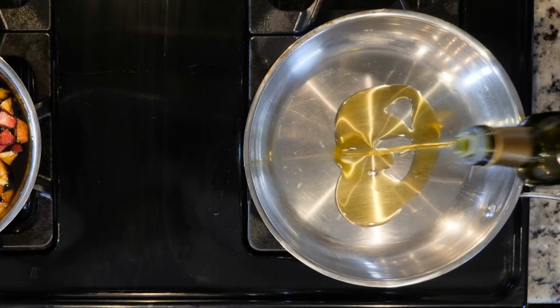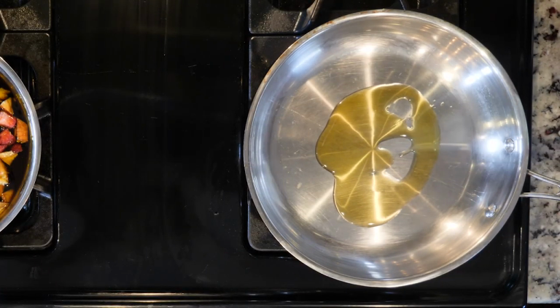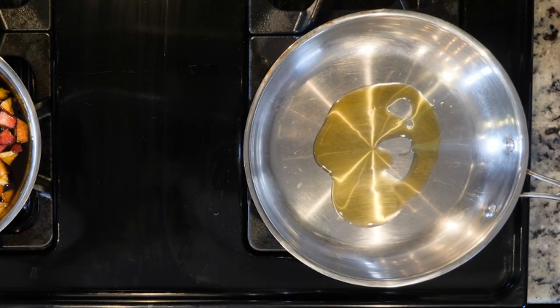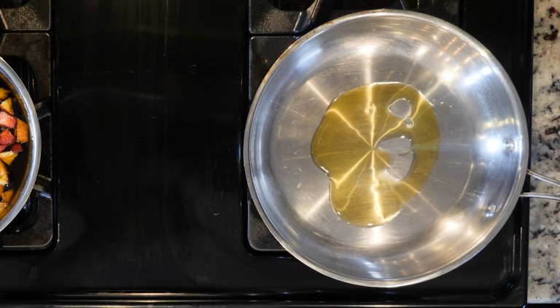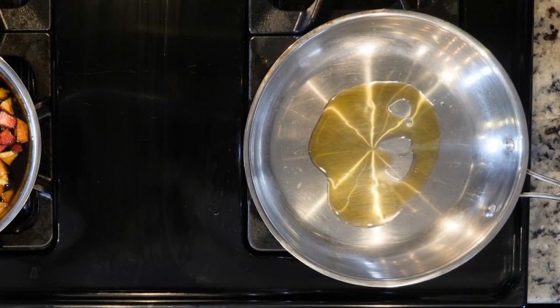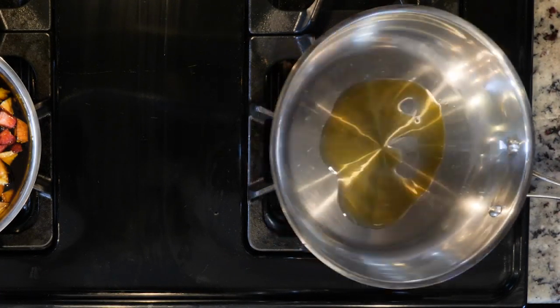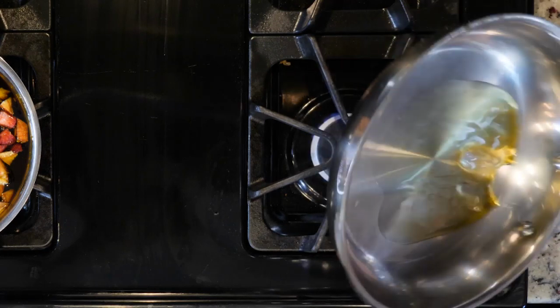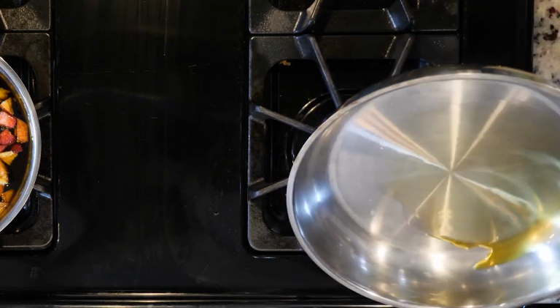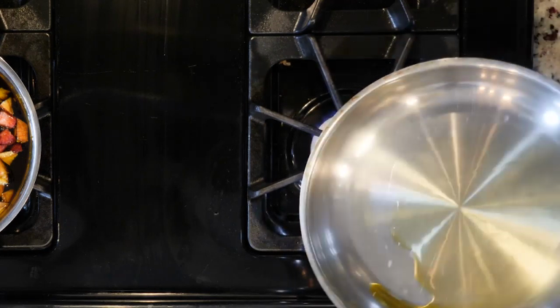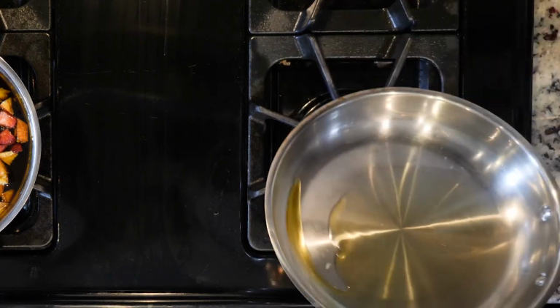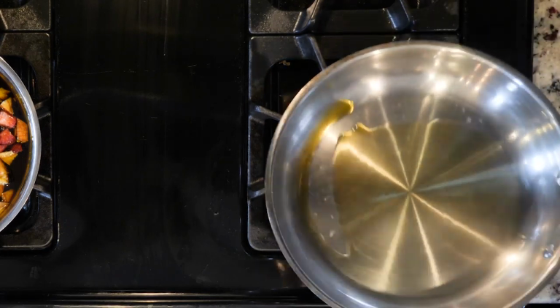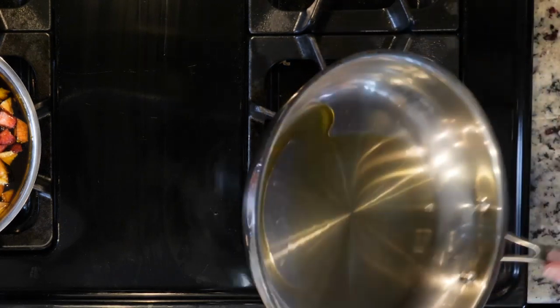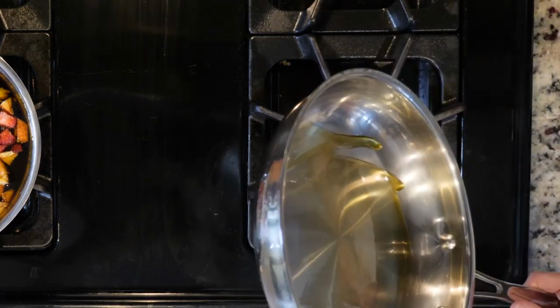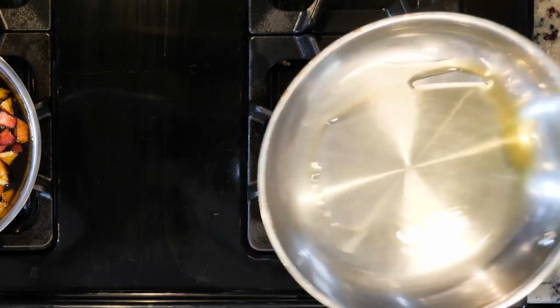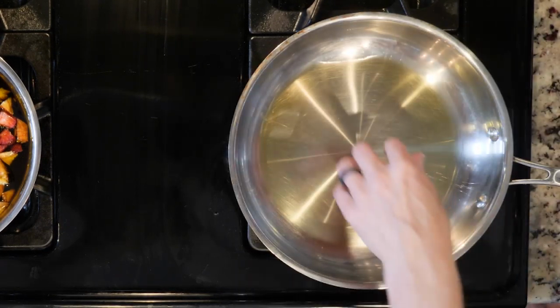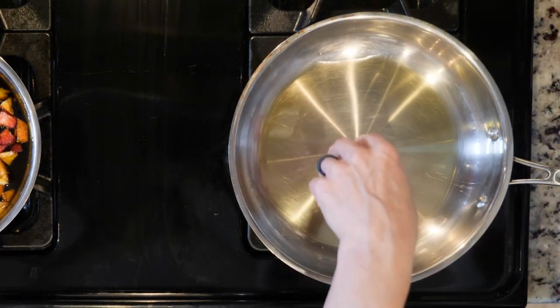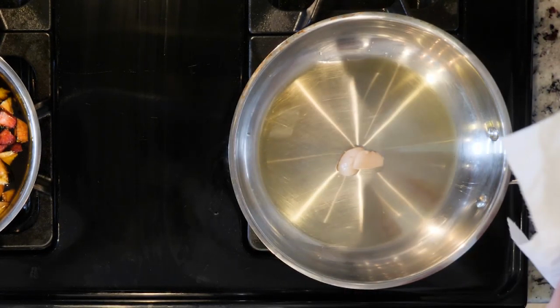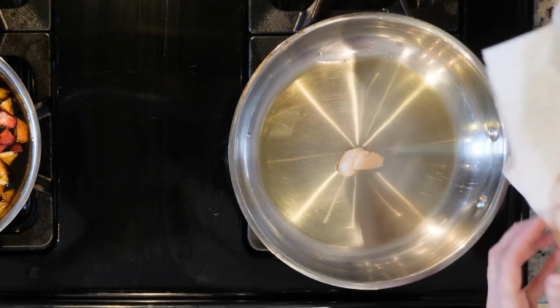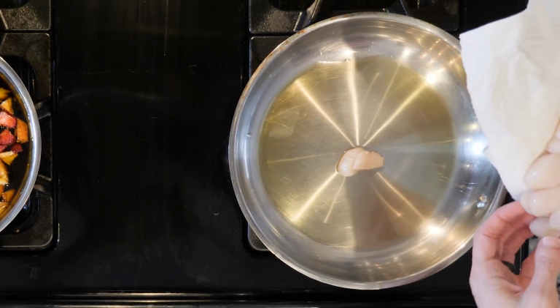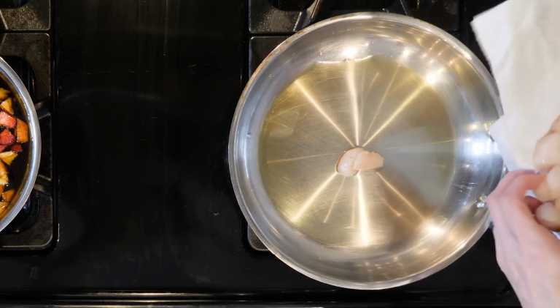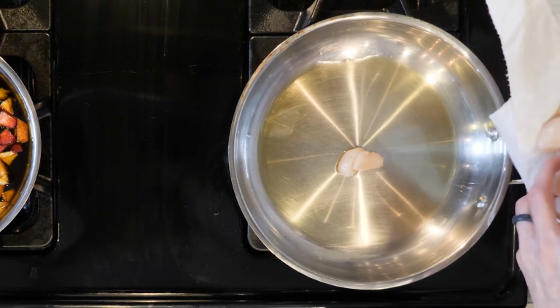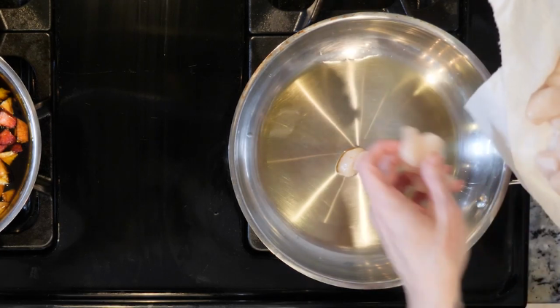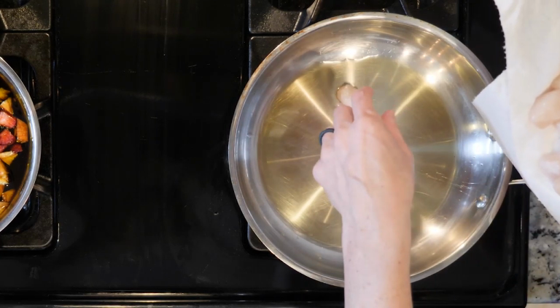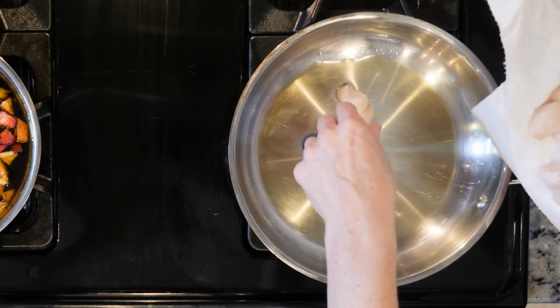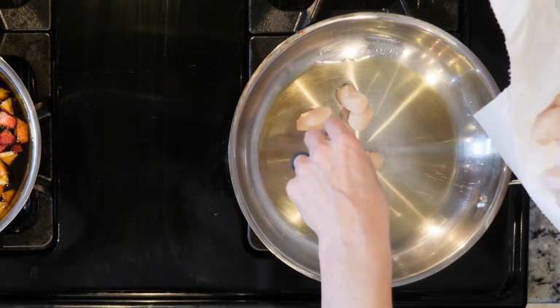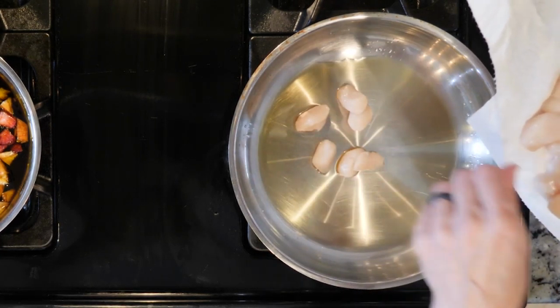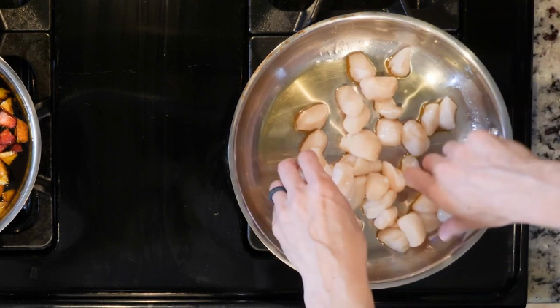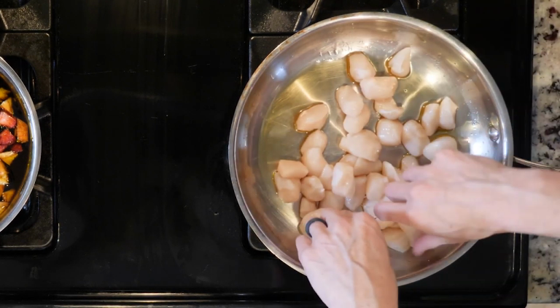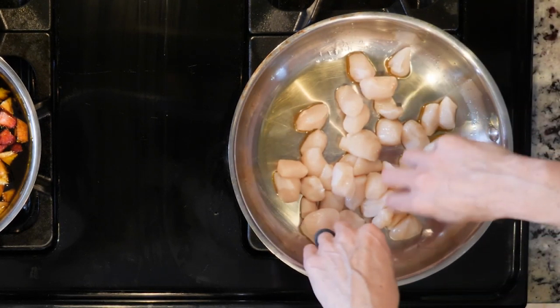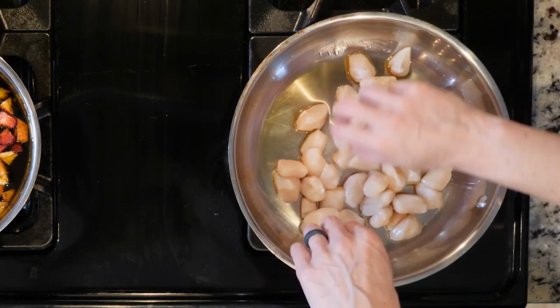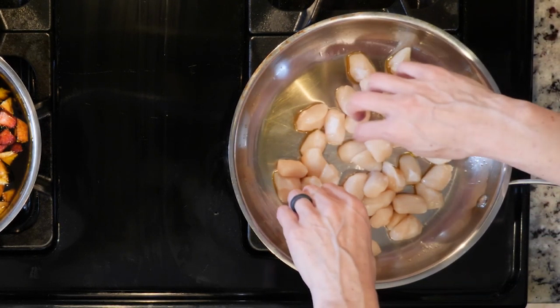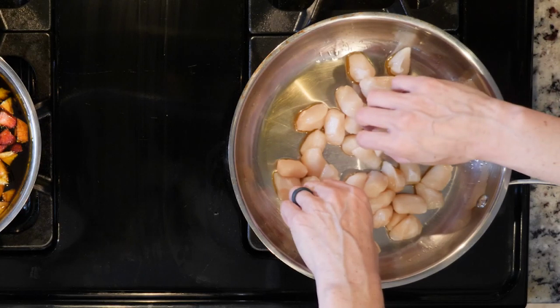If the scallops are really wet, you'll need a higher flame. Once the oil is hot, add the scallops in two batches if needed, for three to four minutes per side, or to whatever doneness you prefer.